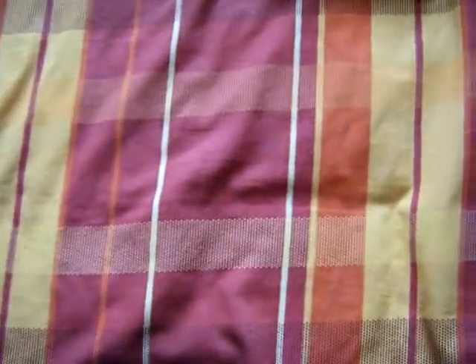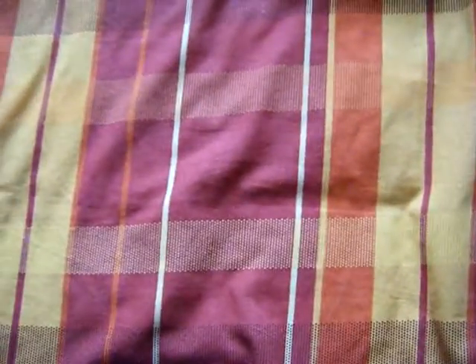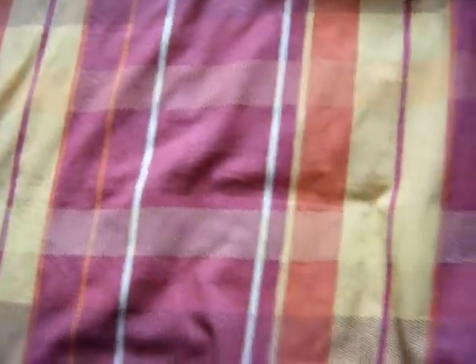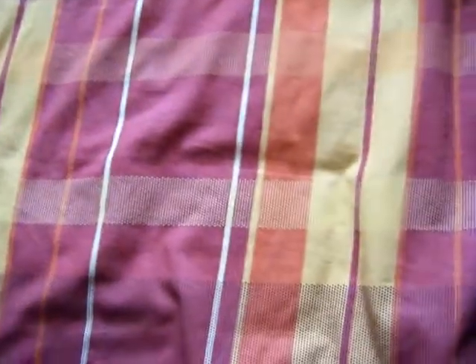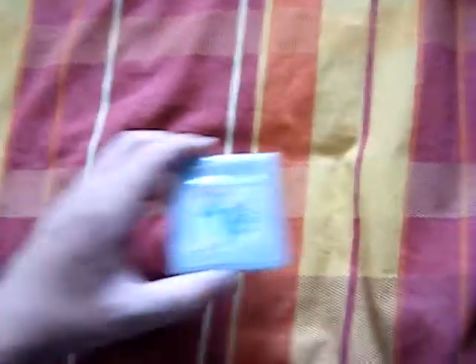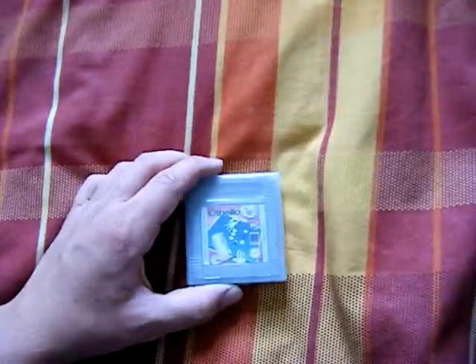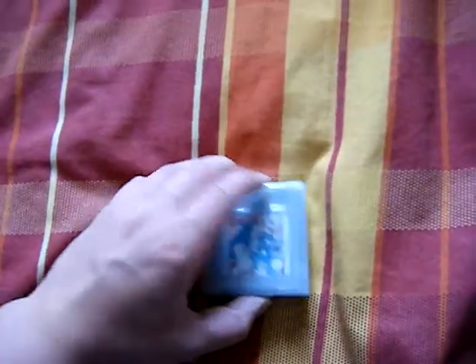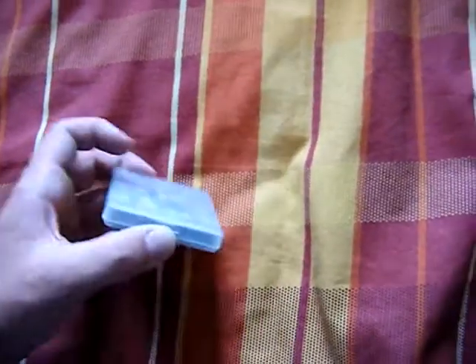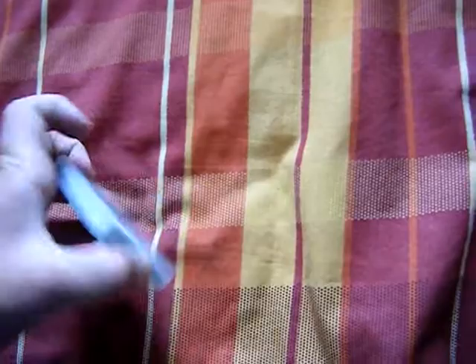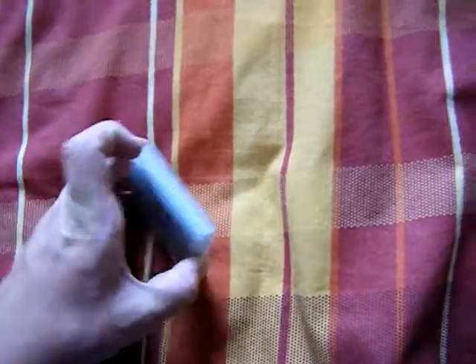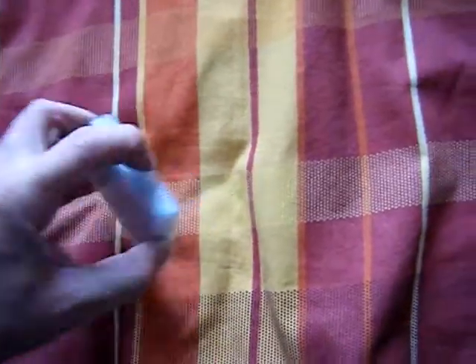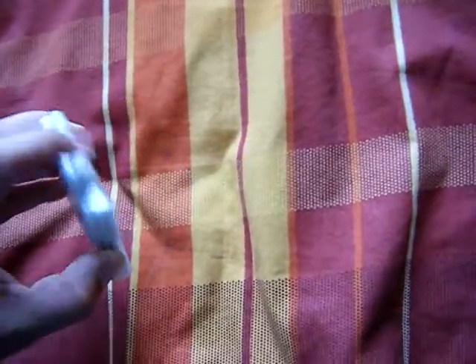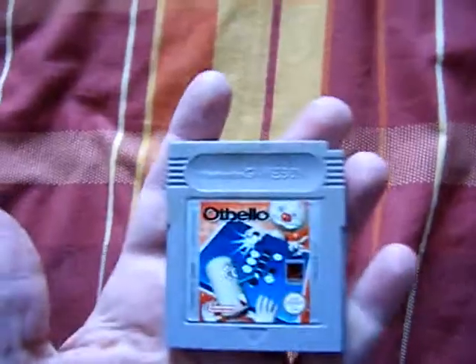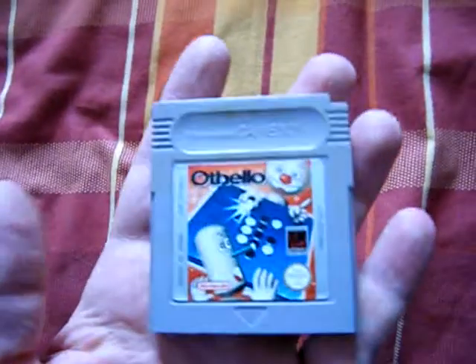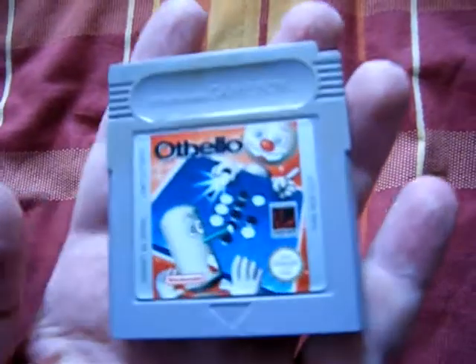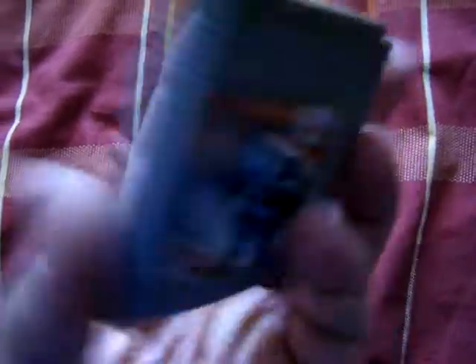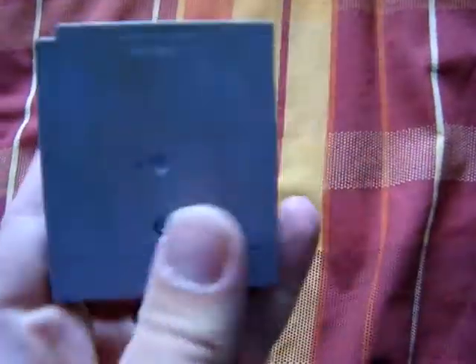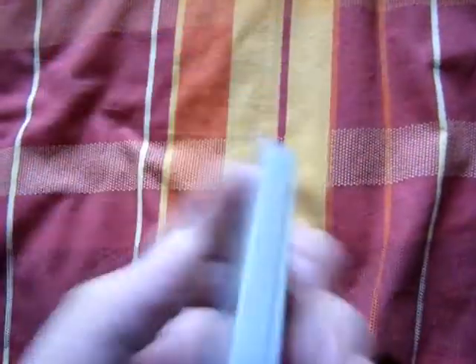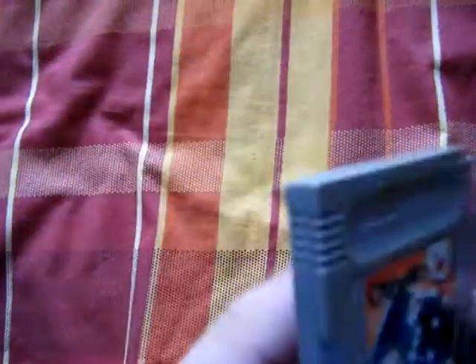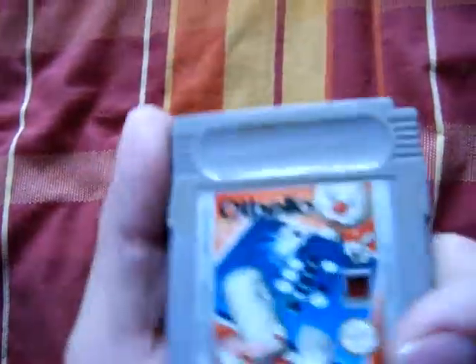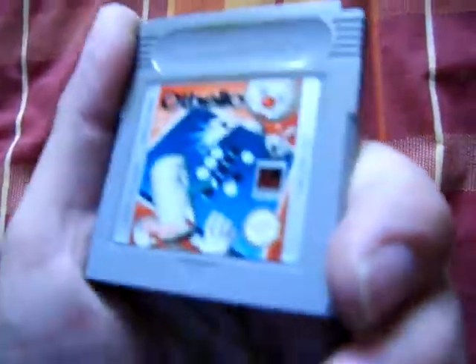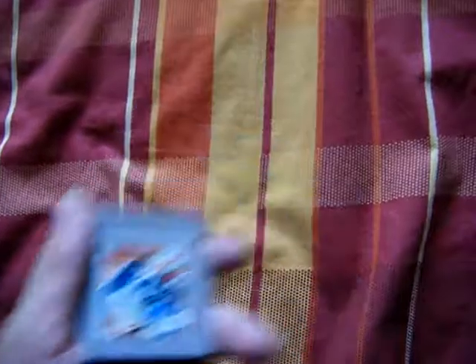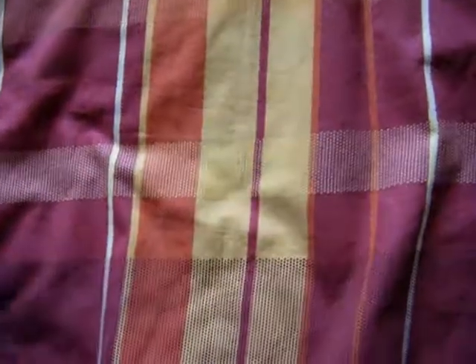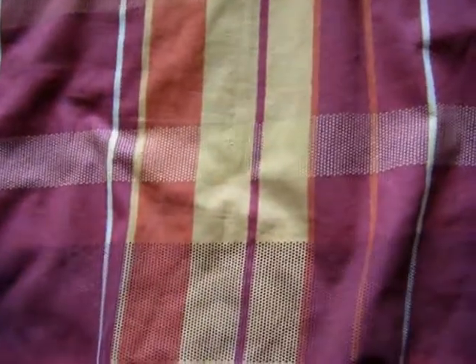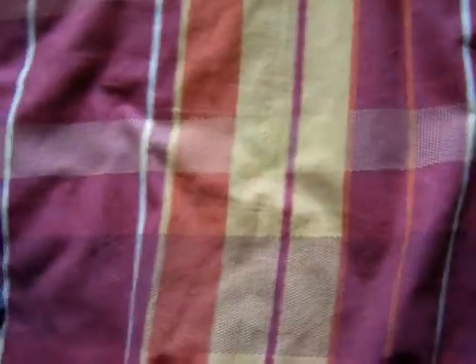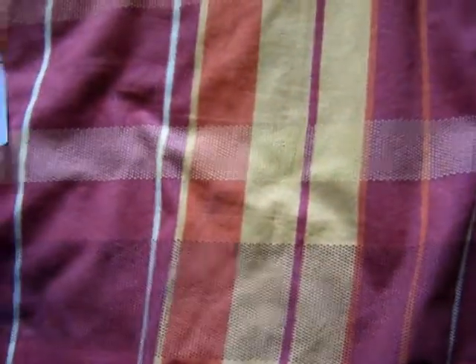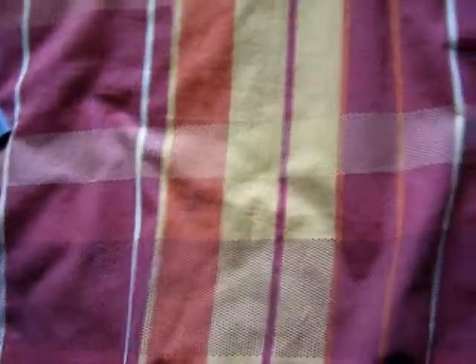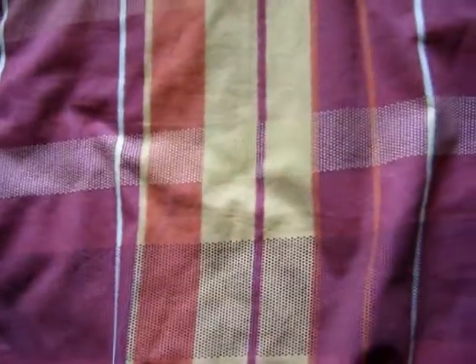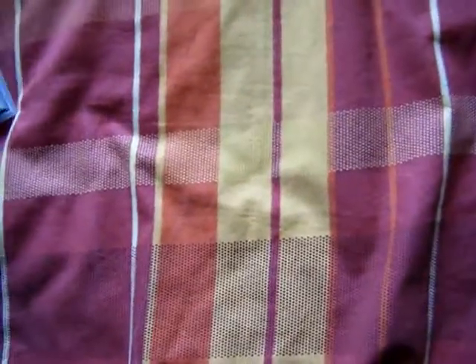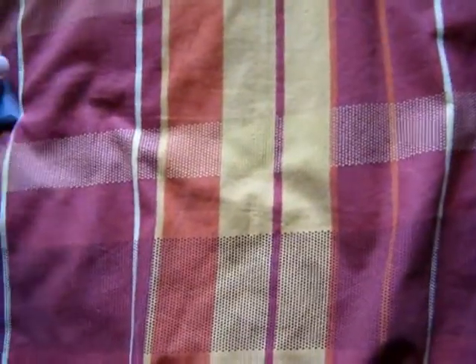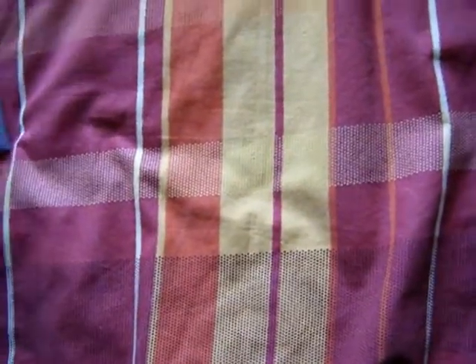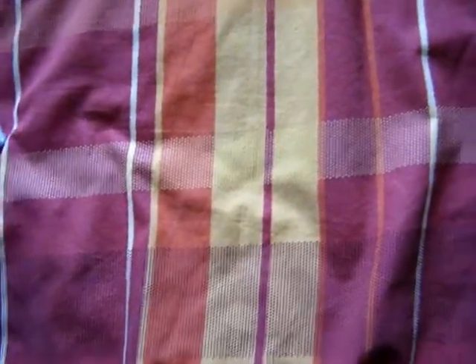Then I got Othello on Game Boy Original. It's a bit dirty, but it runs, so it's fine. I just got to clean it up.